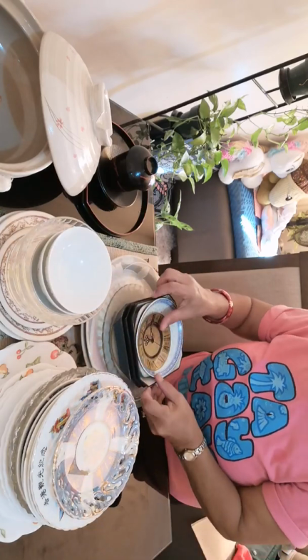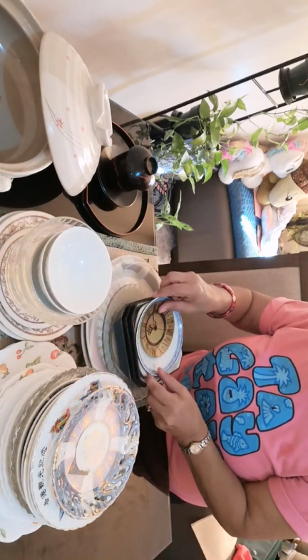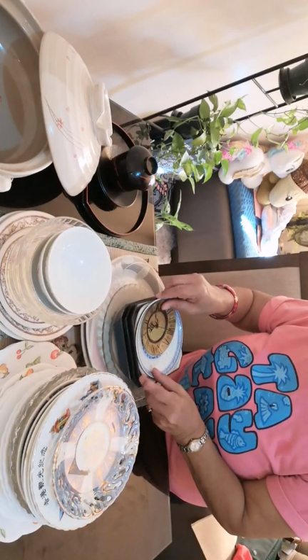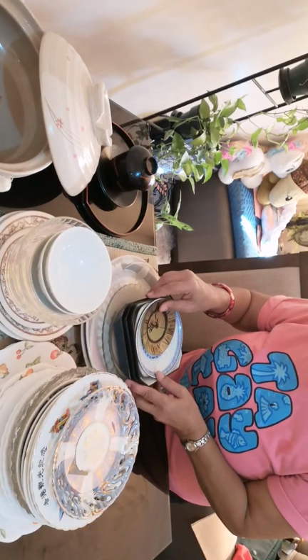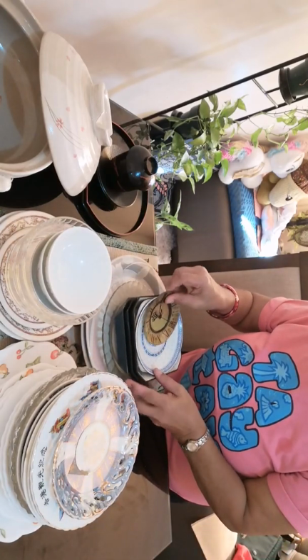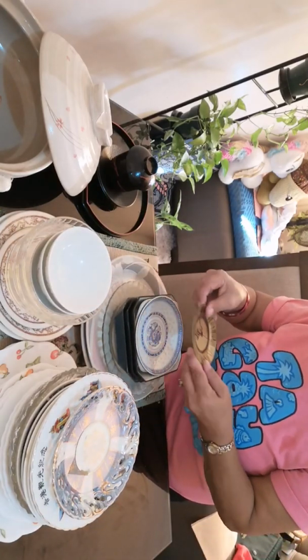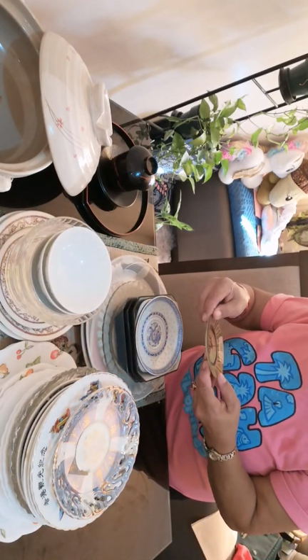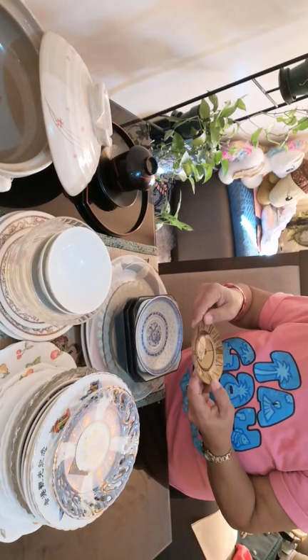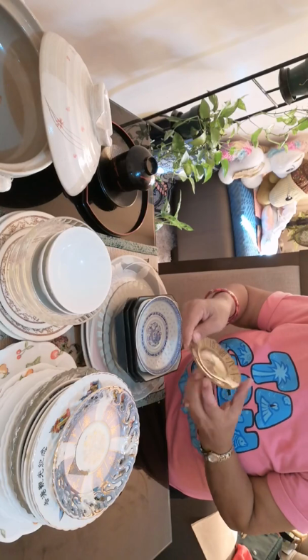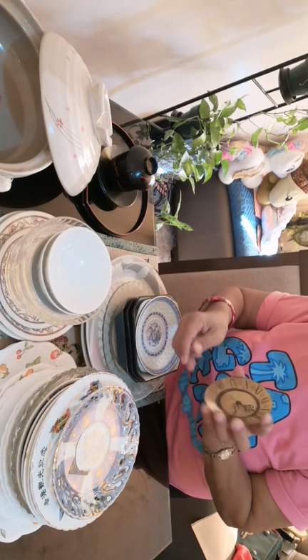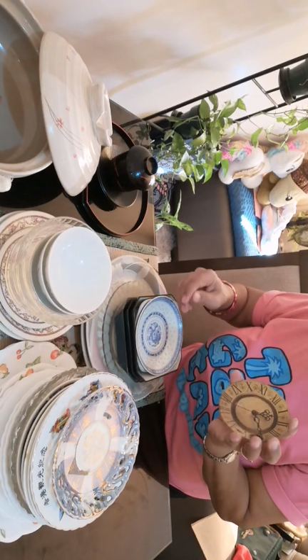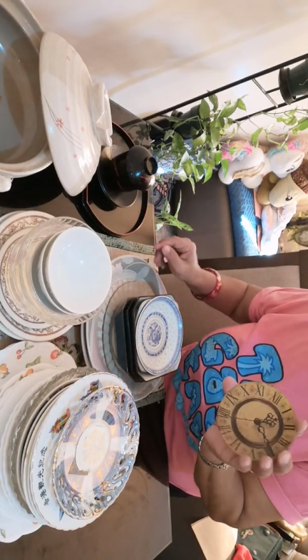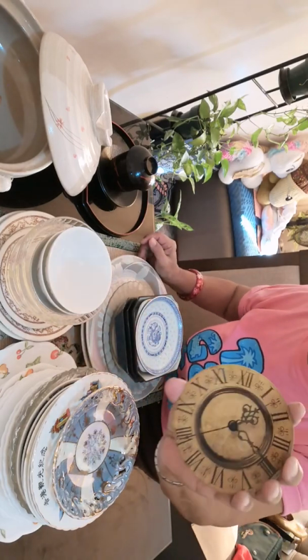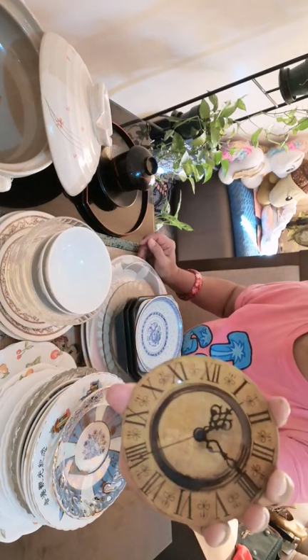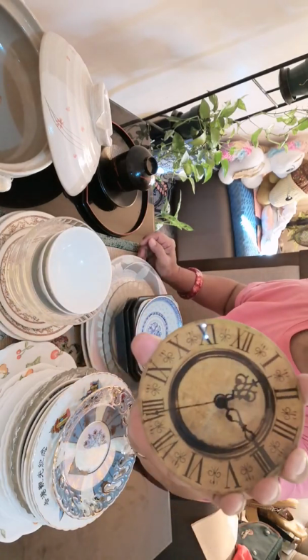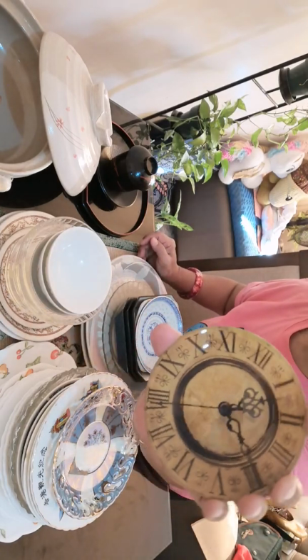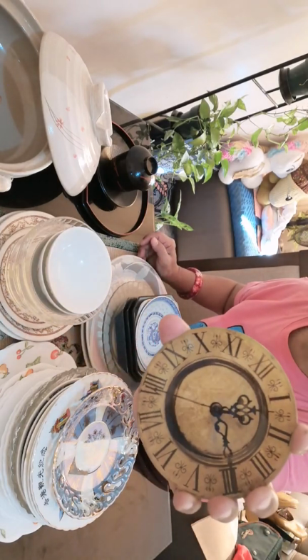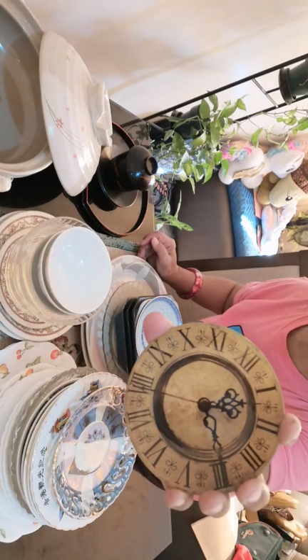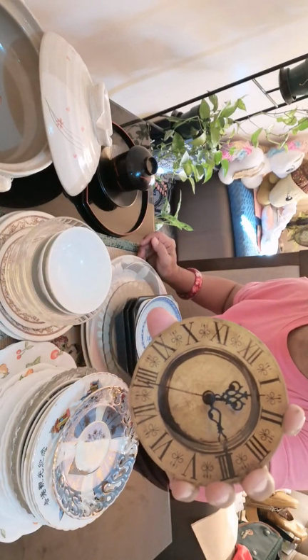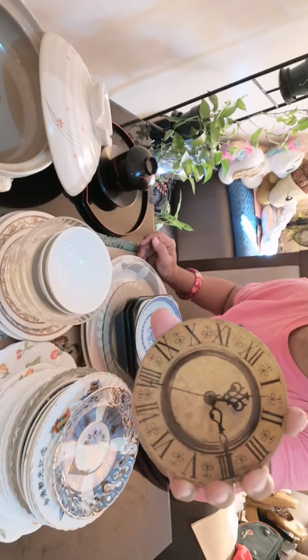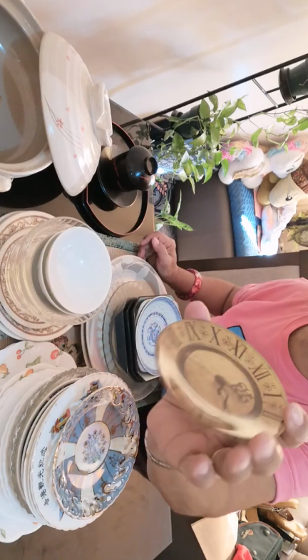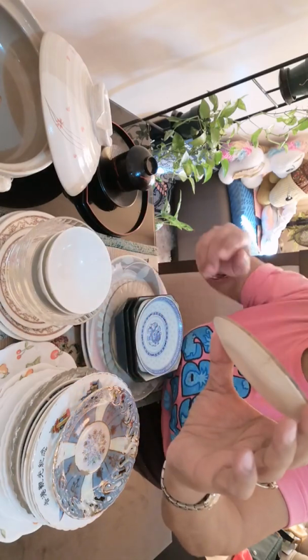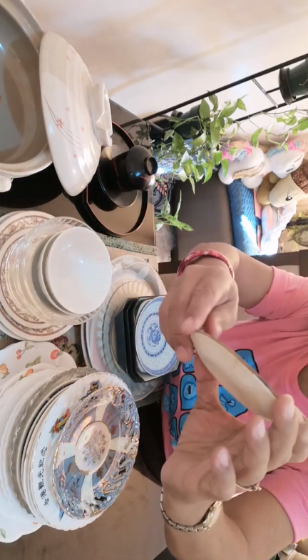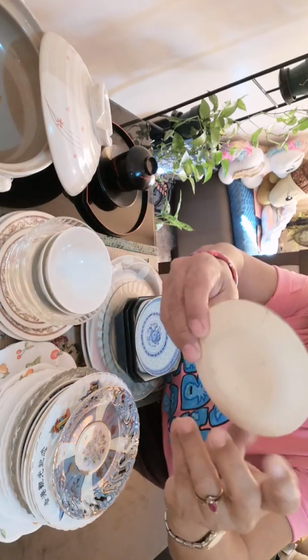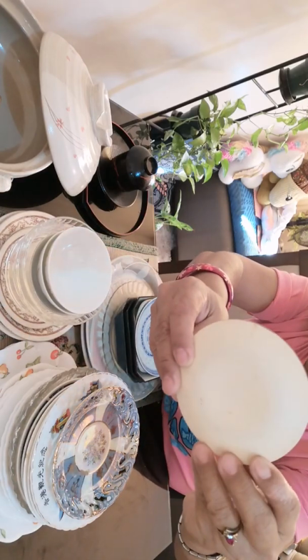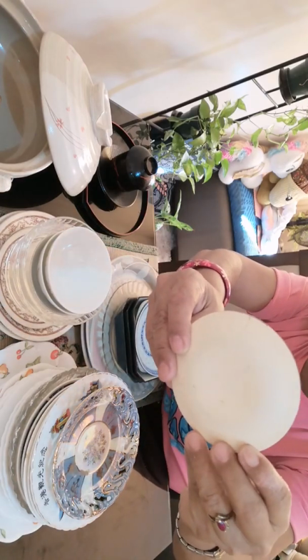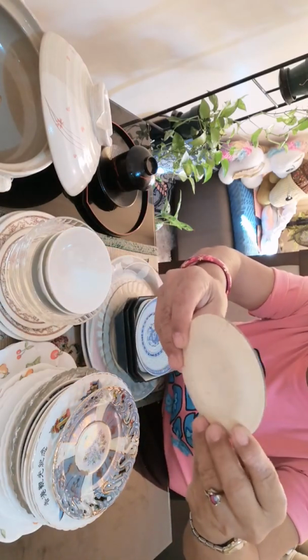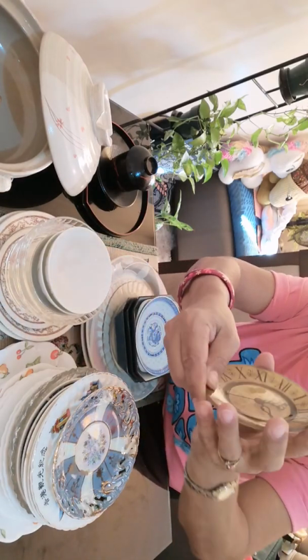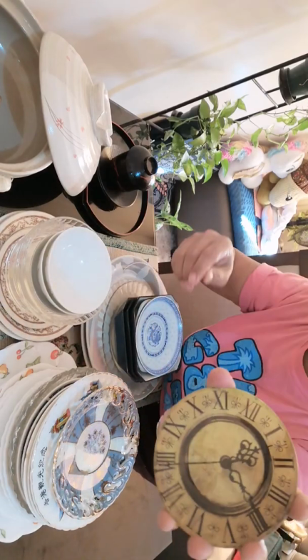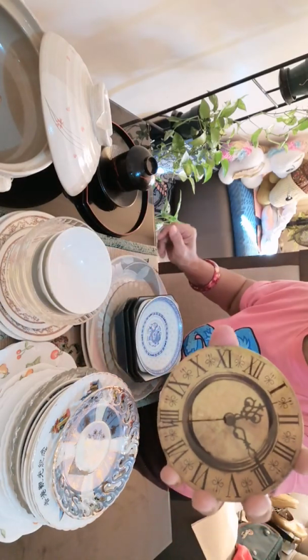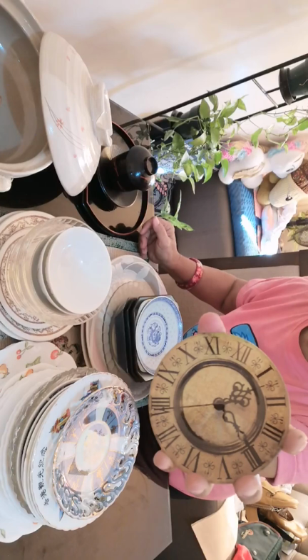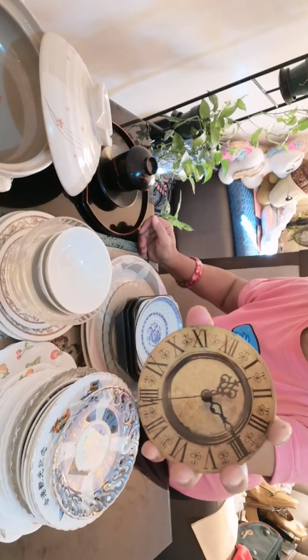This is a little dish, which is a clock dish, but has no mark at the bottom. It's just a nice collectible.